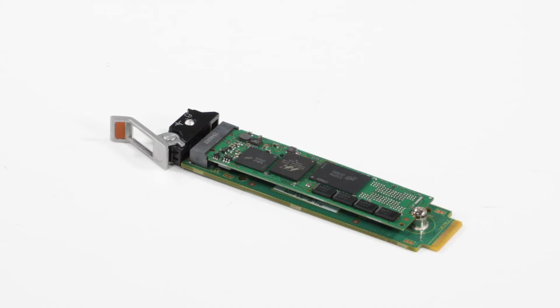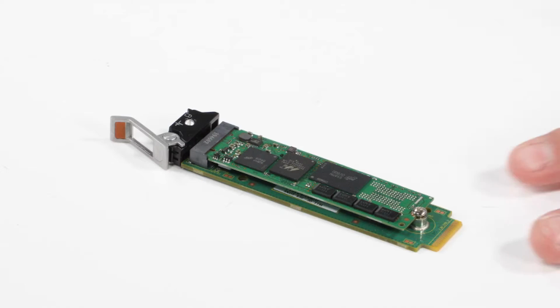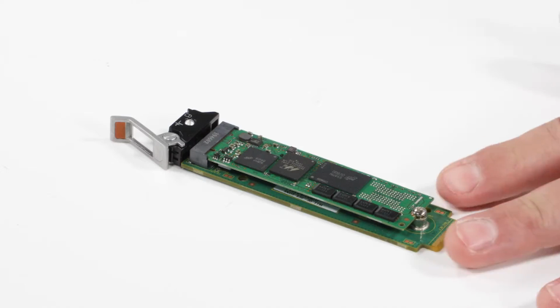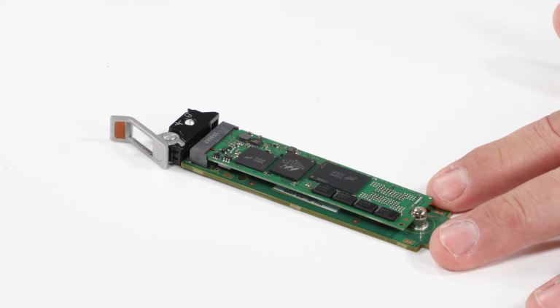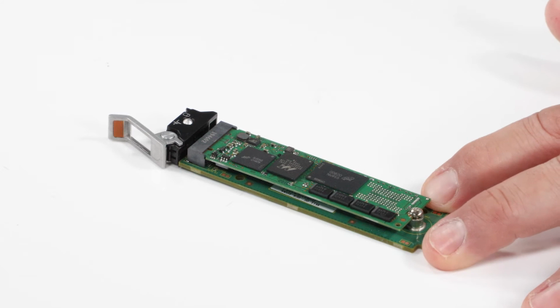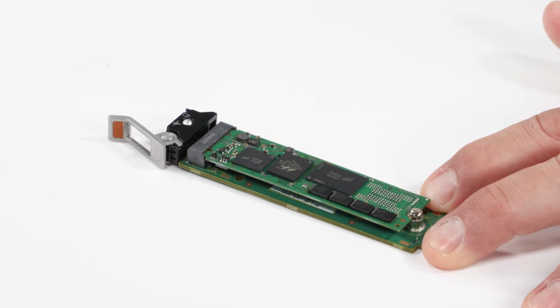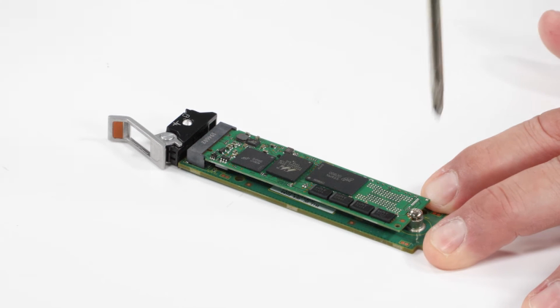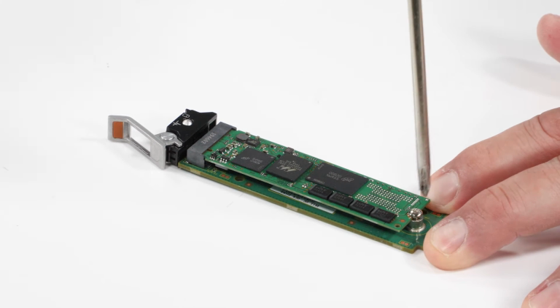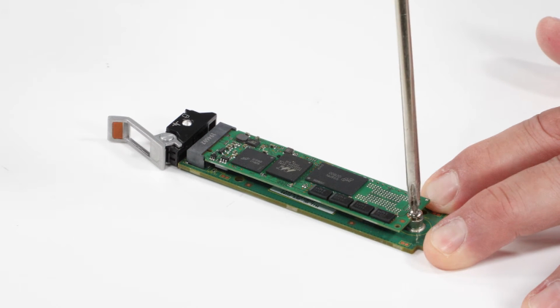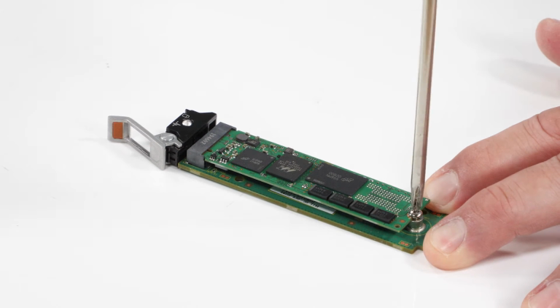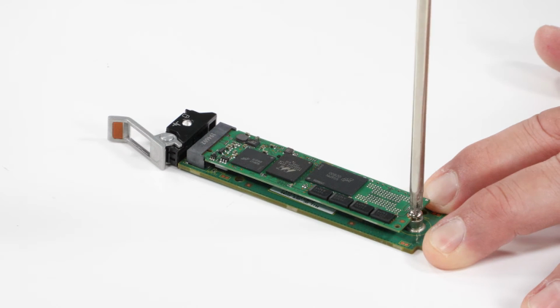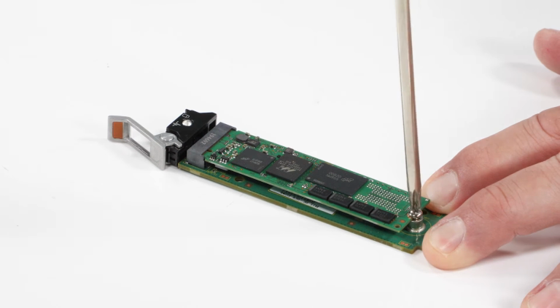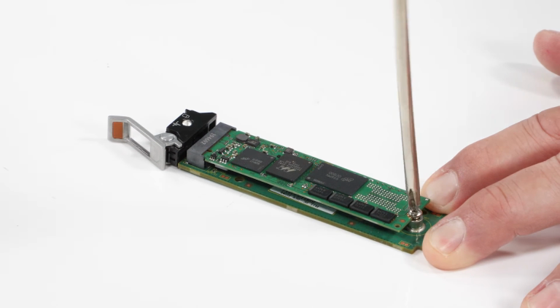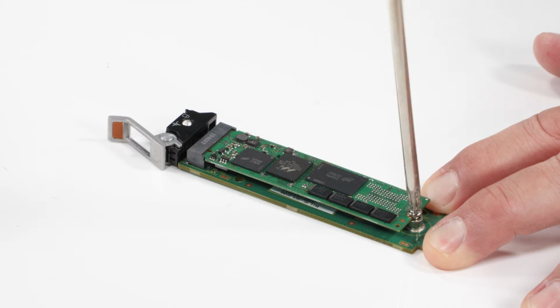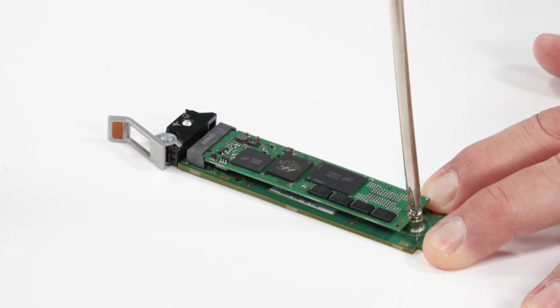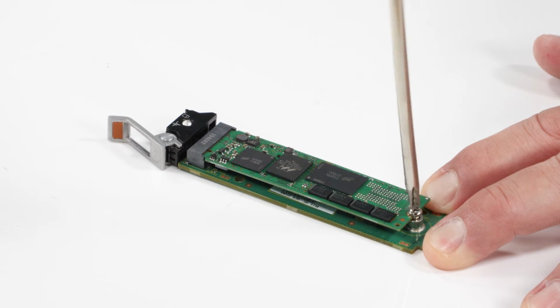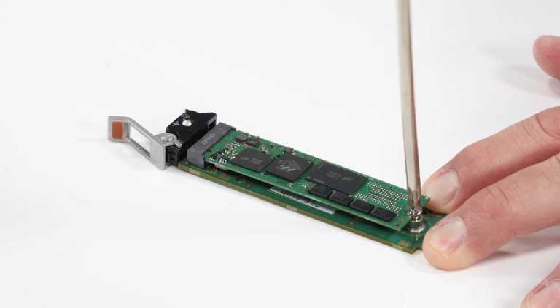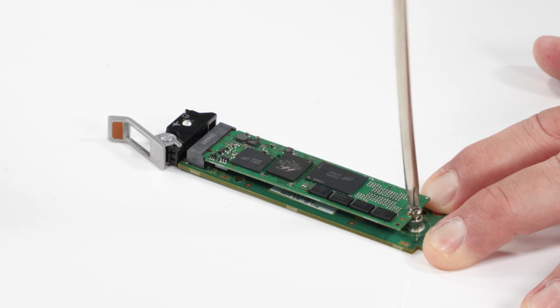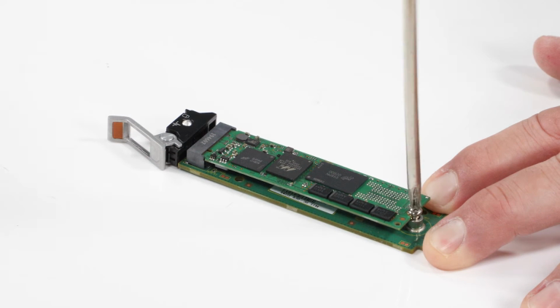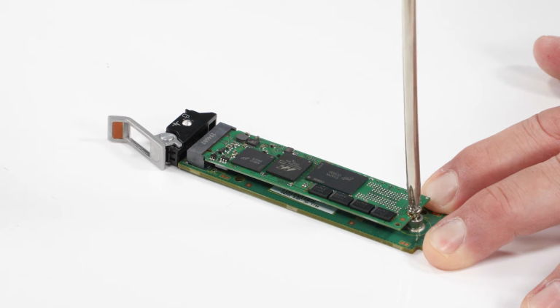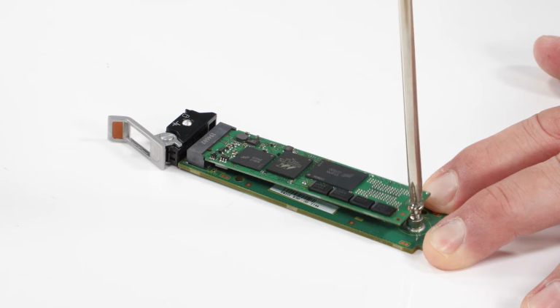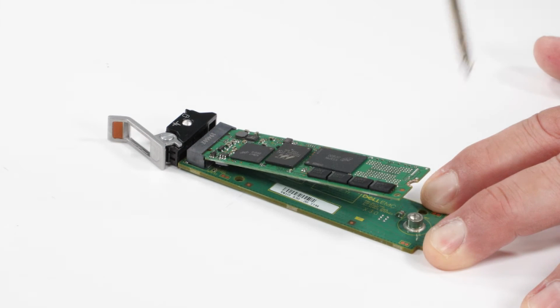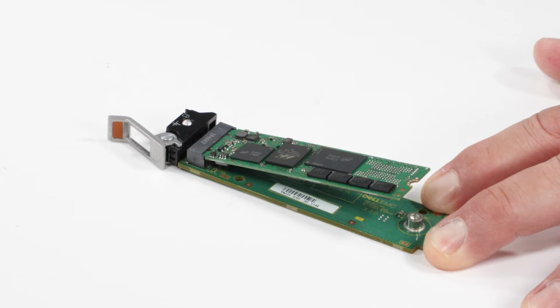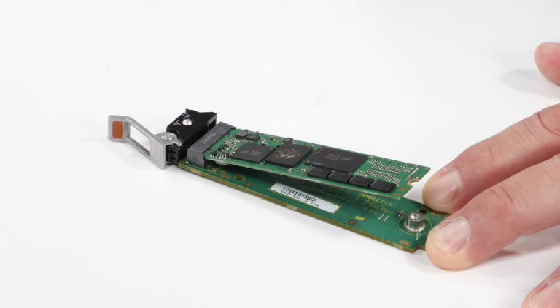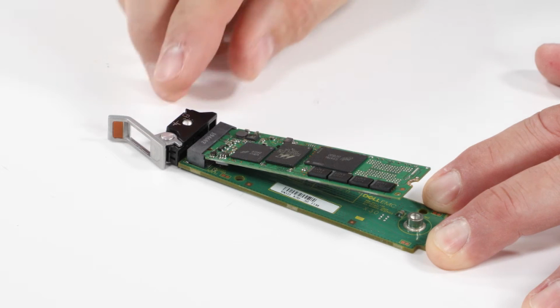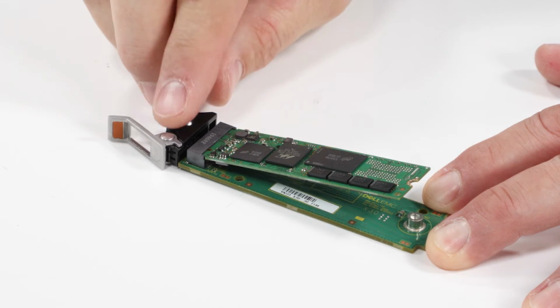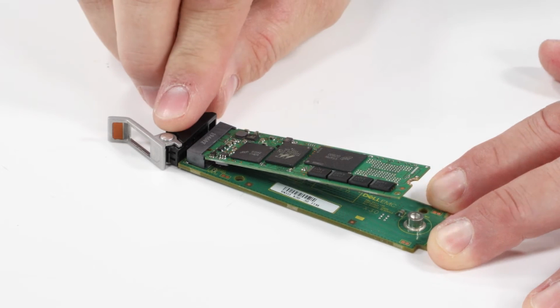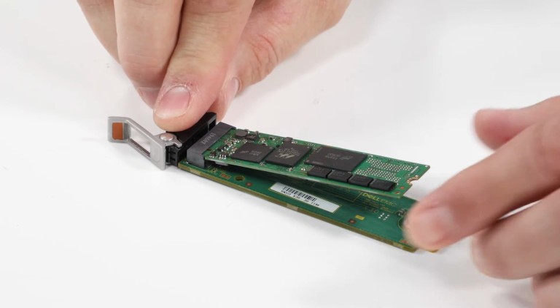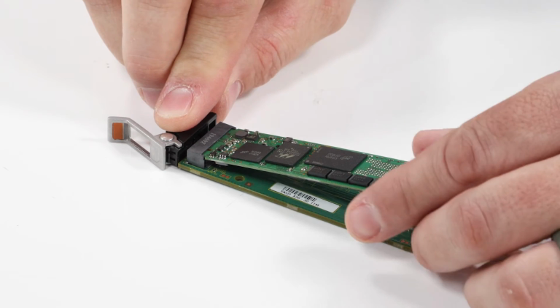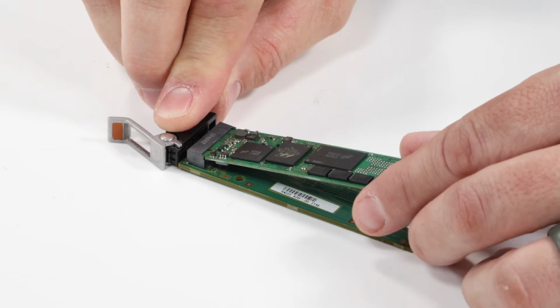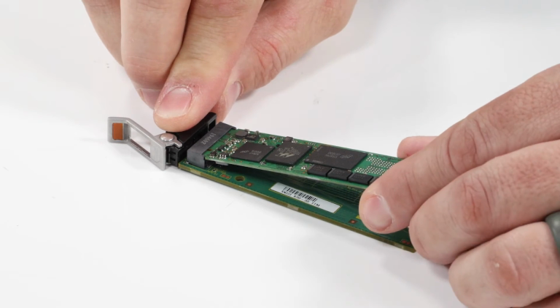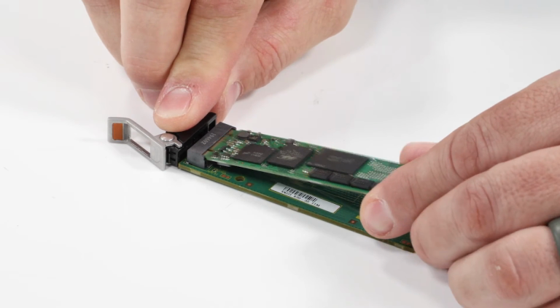To remove the M.2 SSD card, you need to first remove the screw on the Boss S2 card carrier, then pull it out of the carrier.